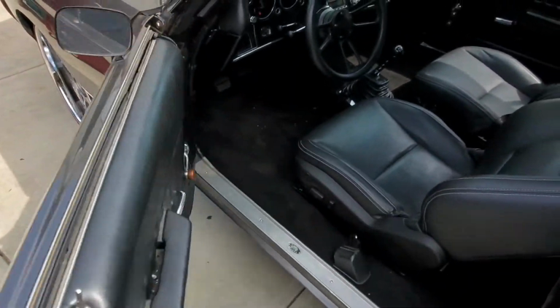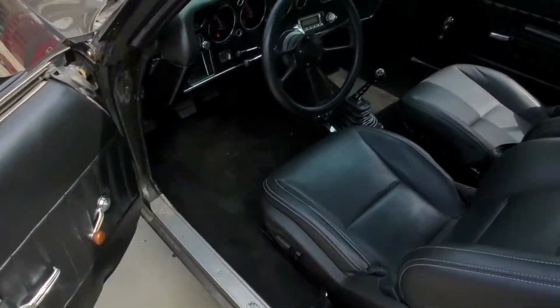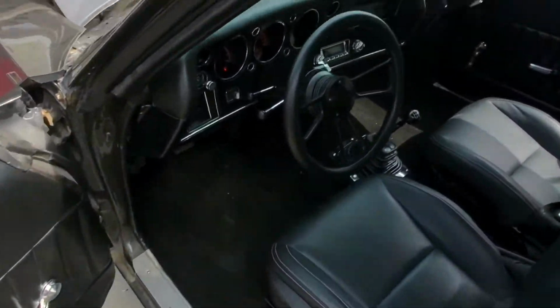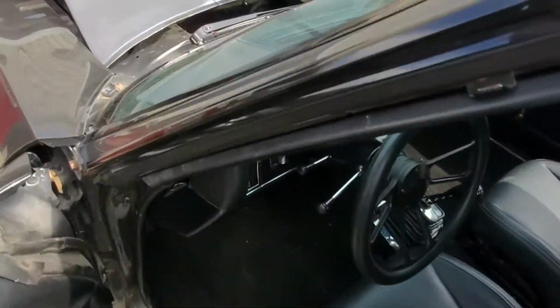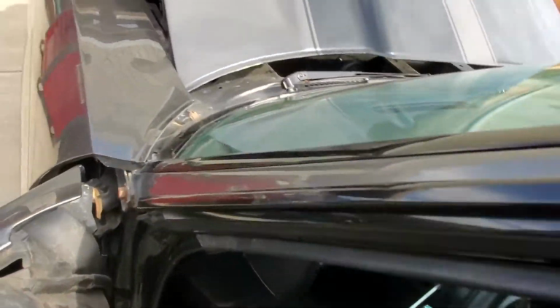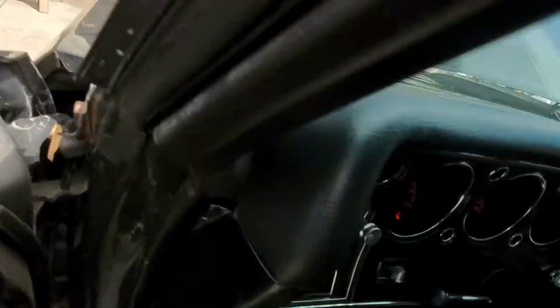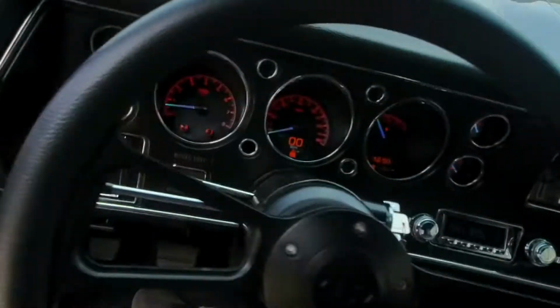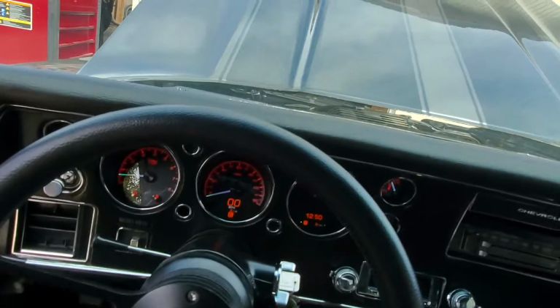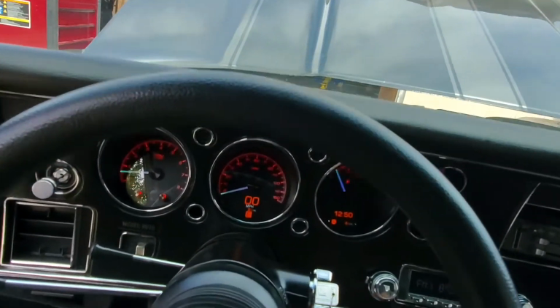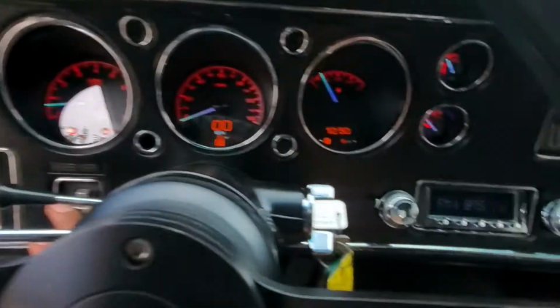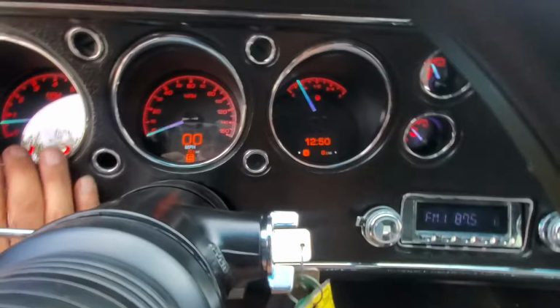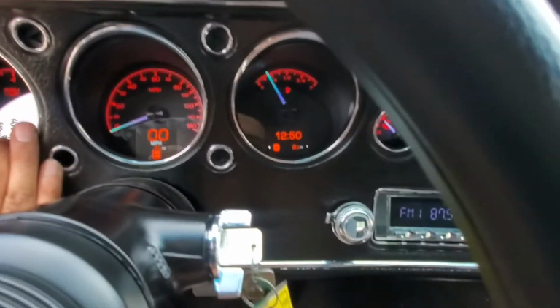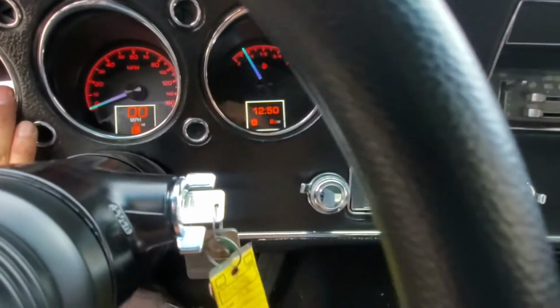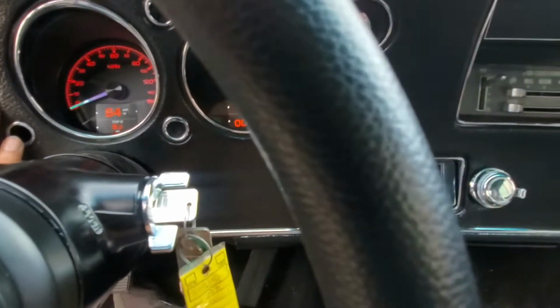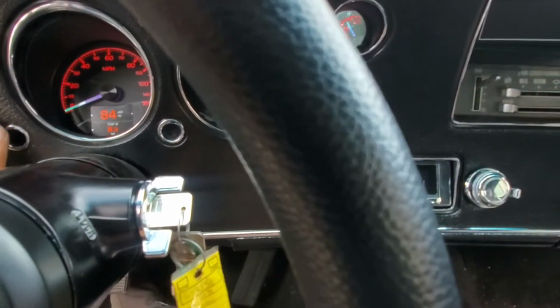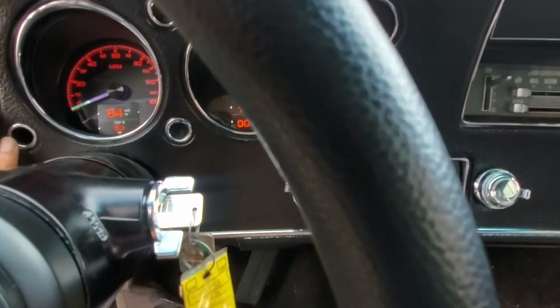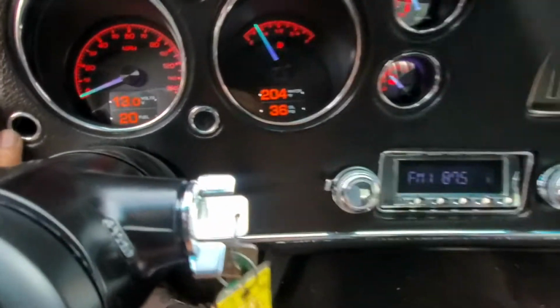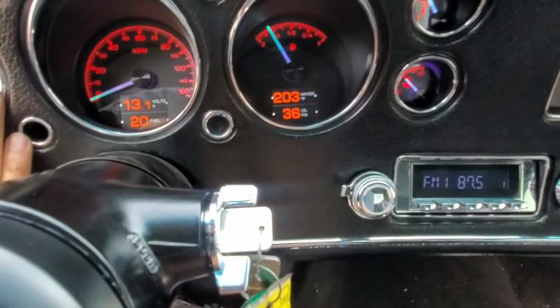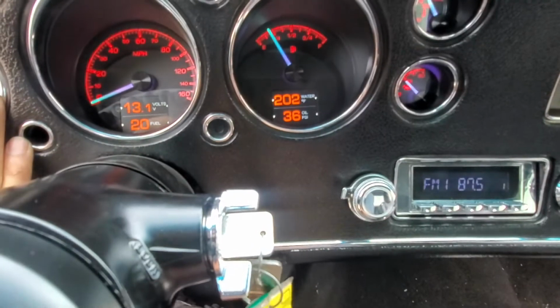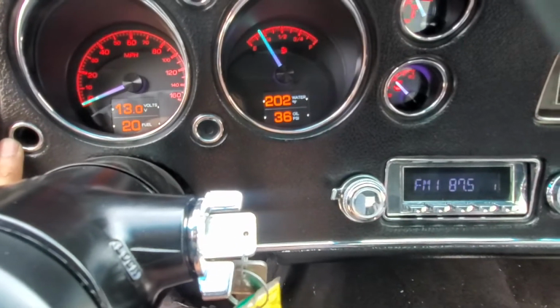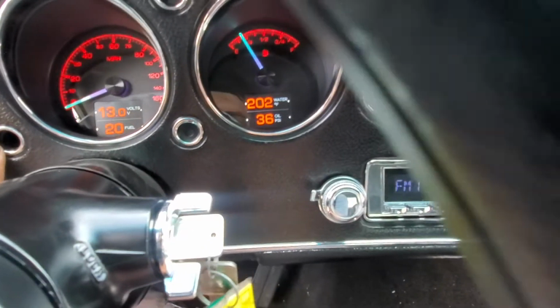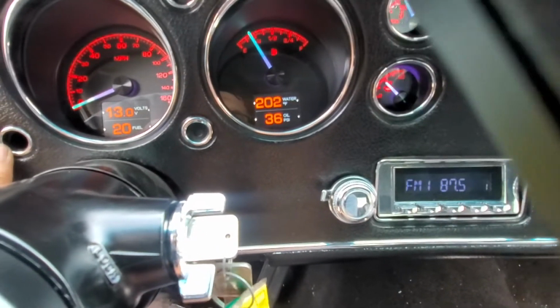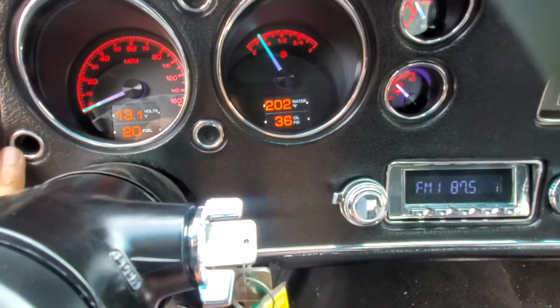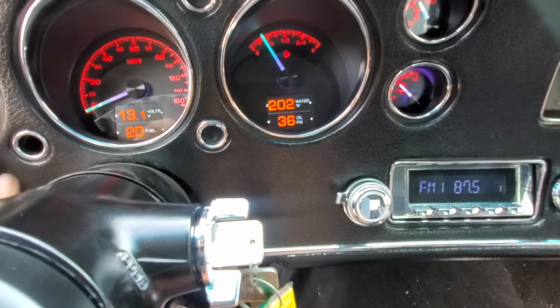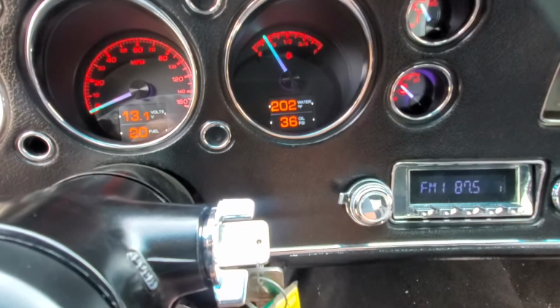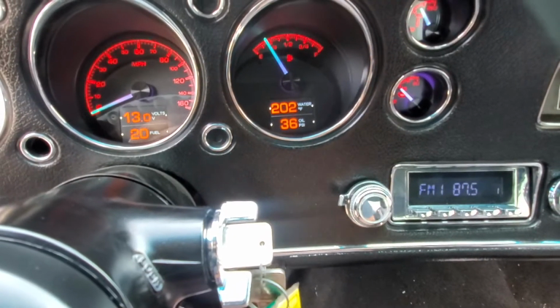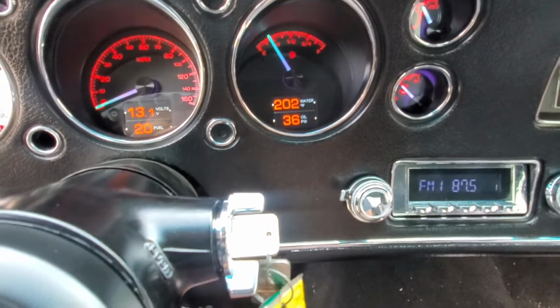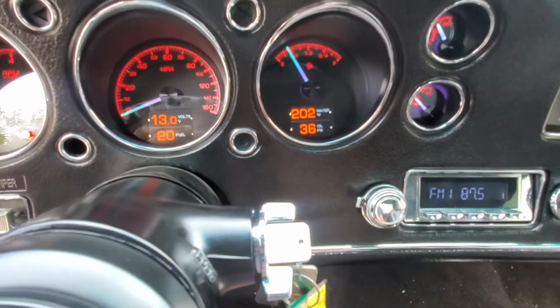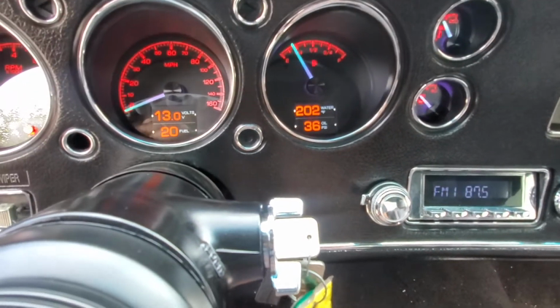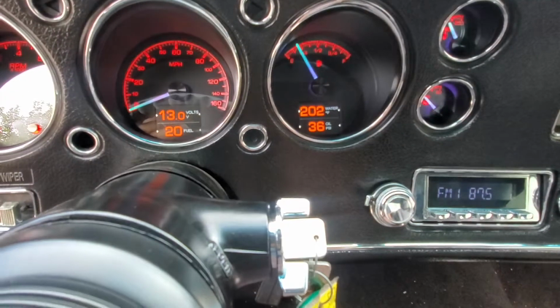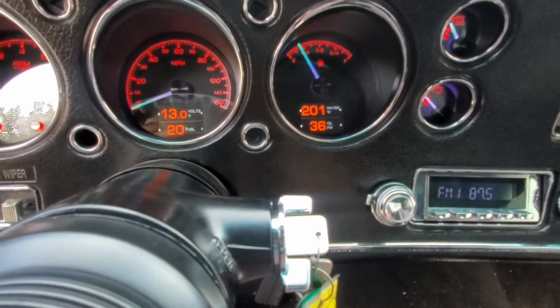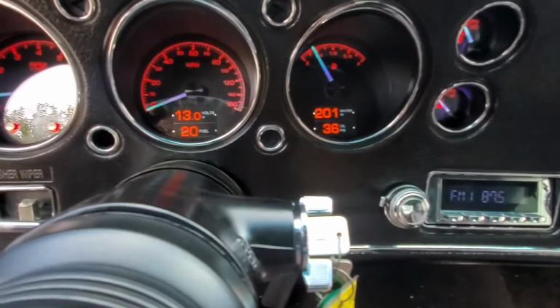Ron Davis radiator, enough fans. Okay, it's at 2.02 right now, it's about 1.02 out here right now.